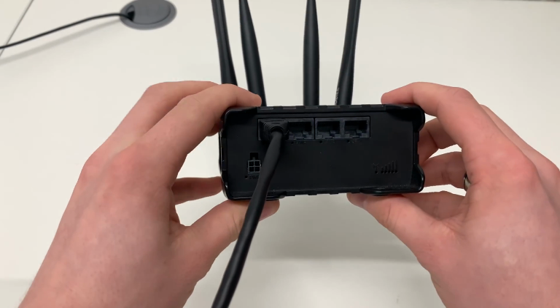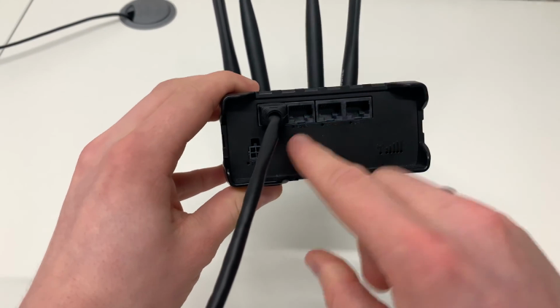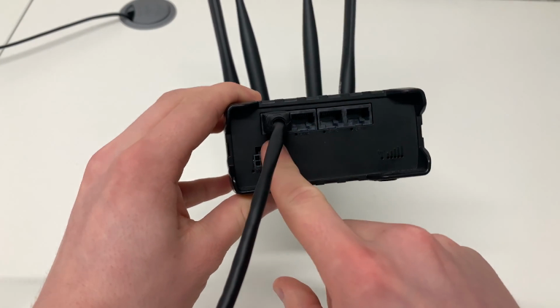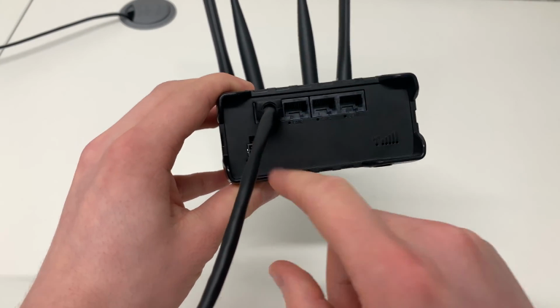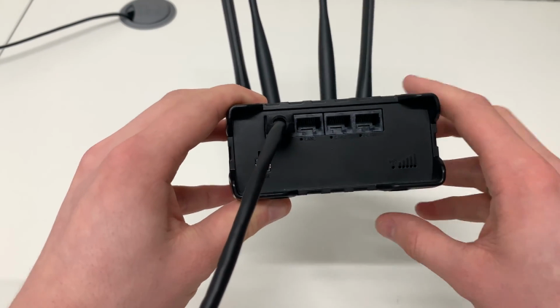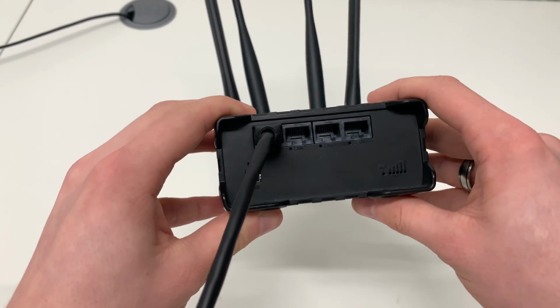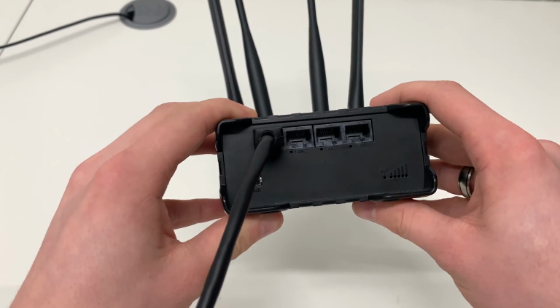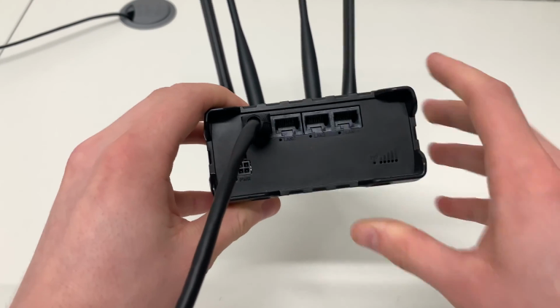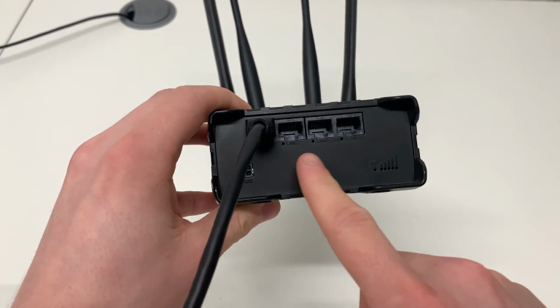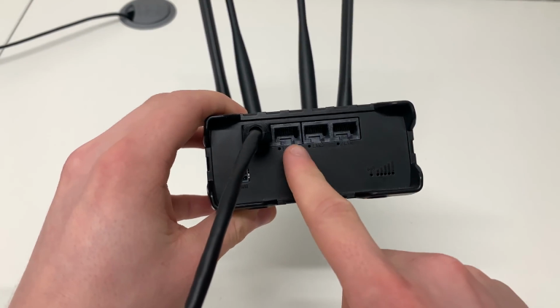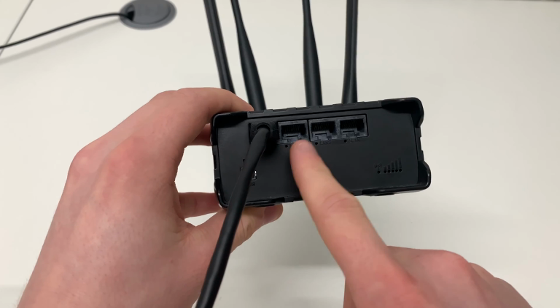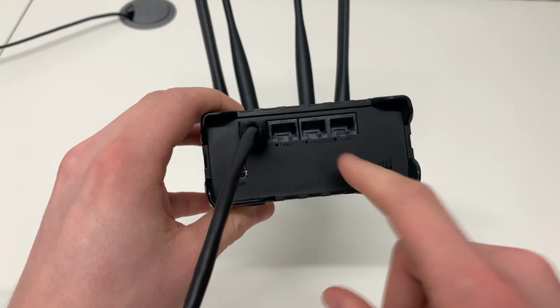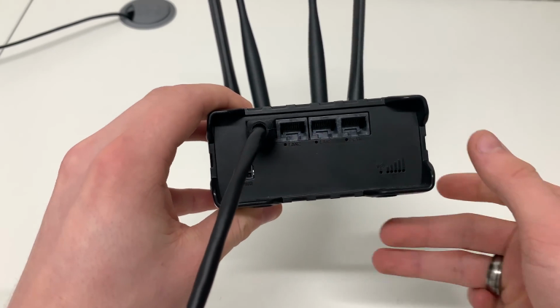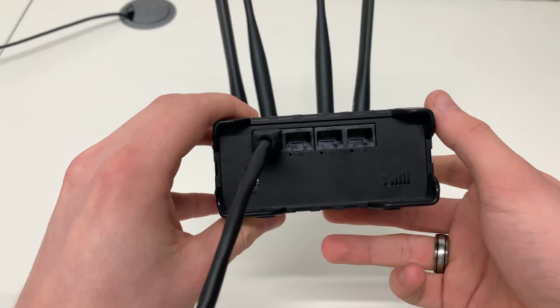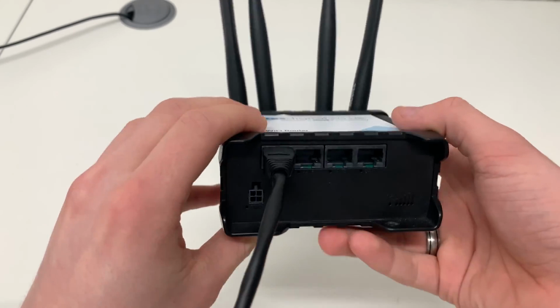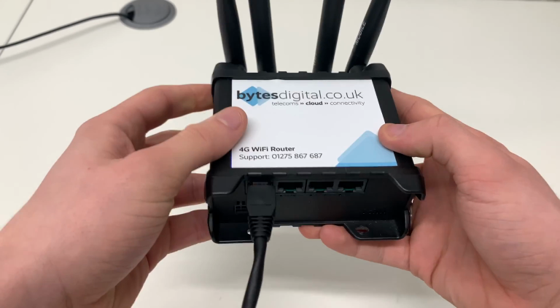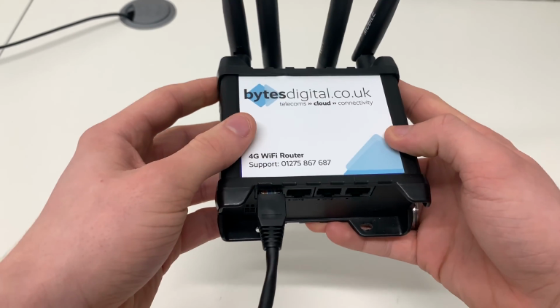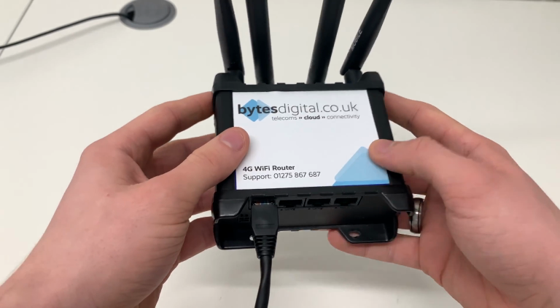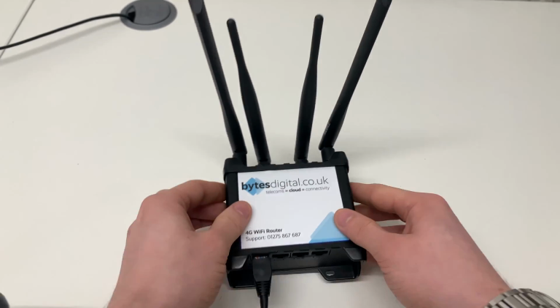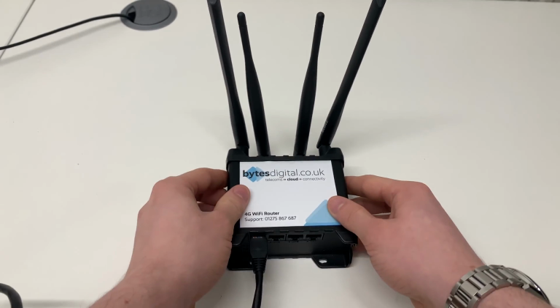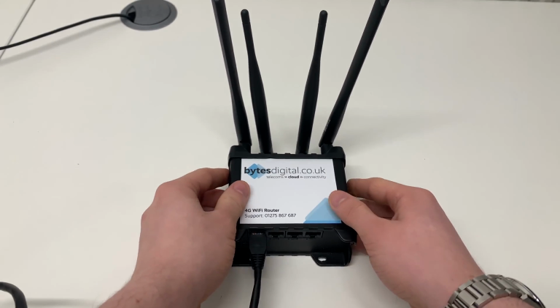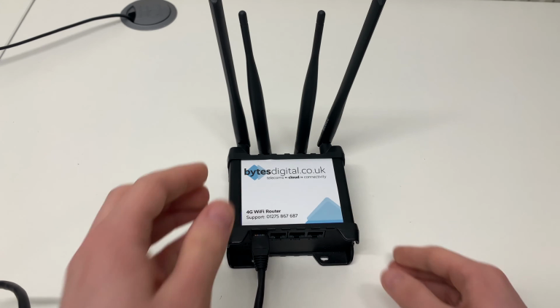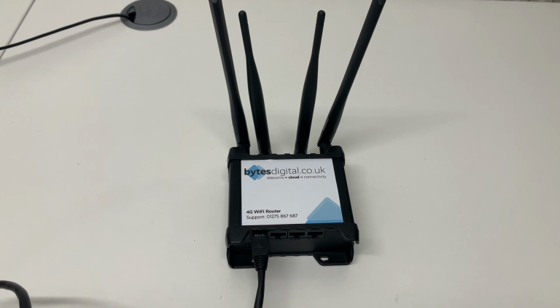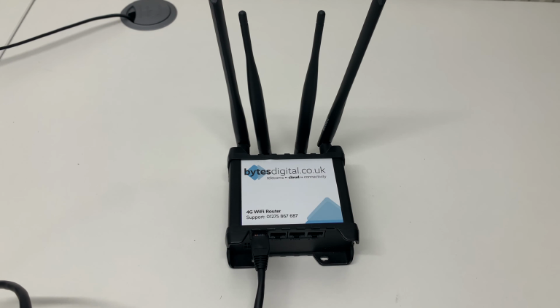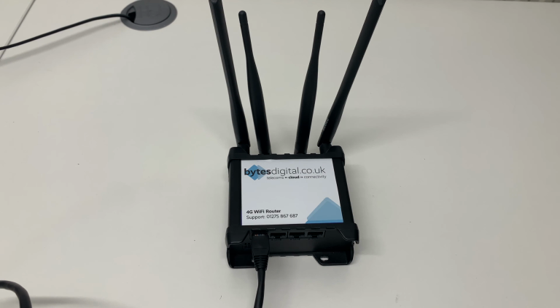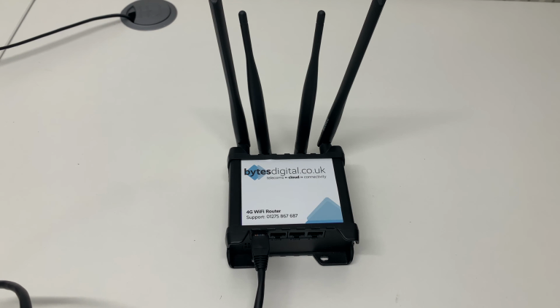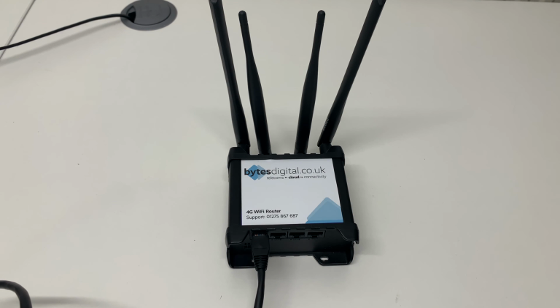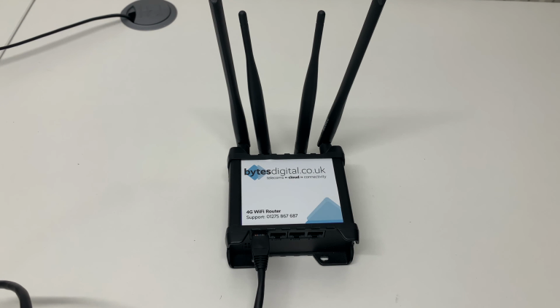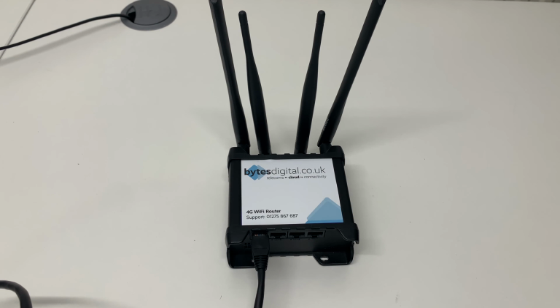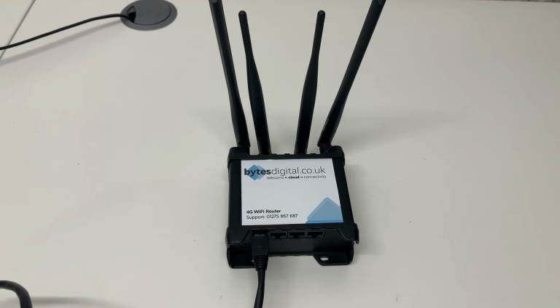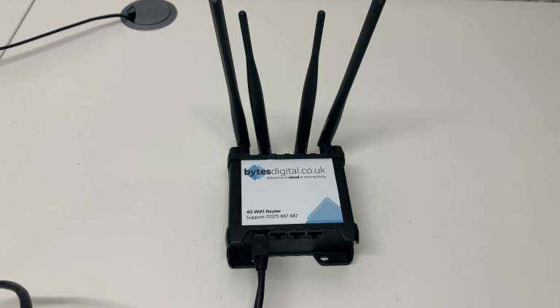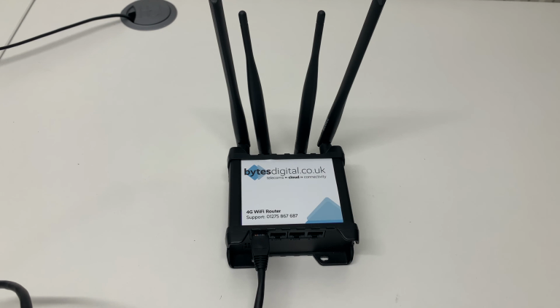The device is now connected to the first LAN port. You can connect two additional devices to your router. Those devices include printers, laptops, computers, and other wired devices.